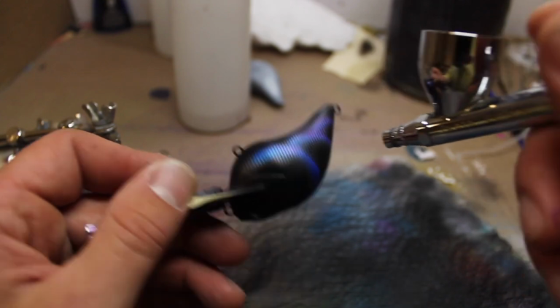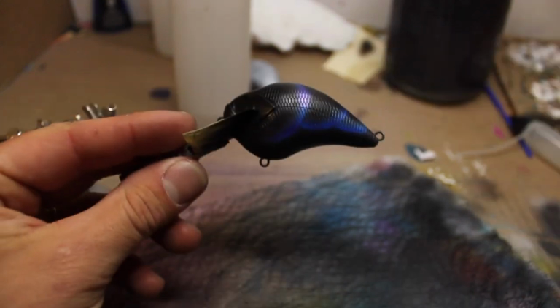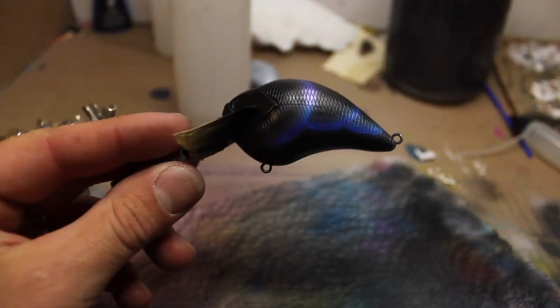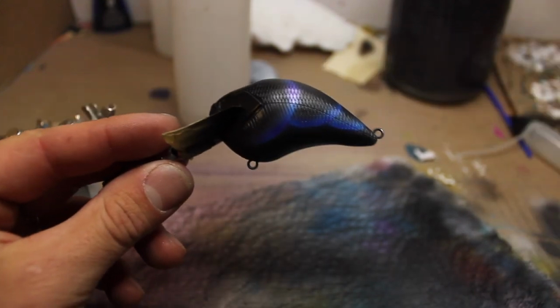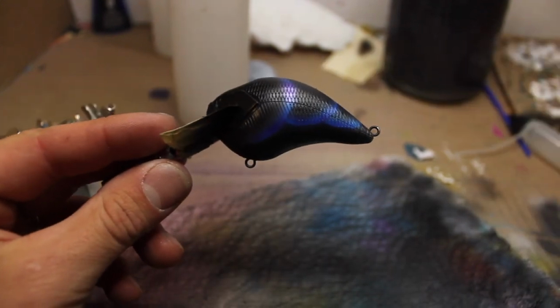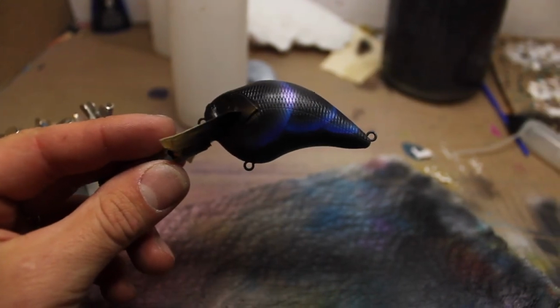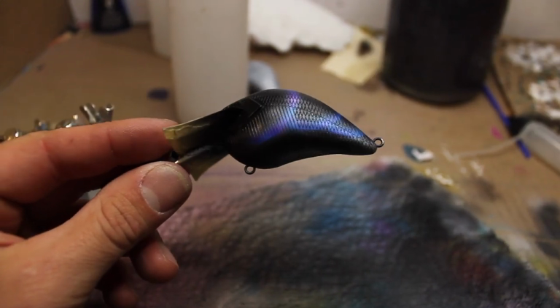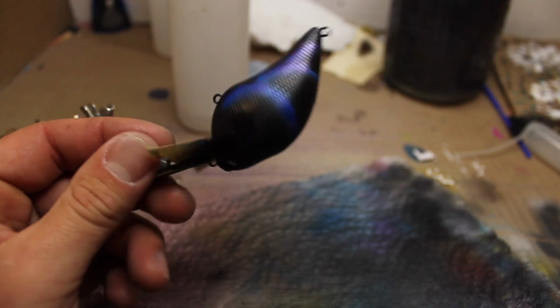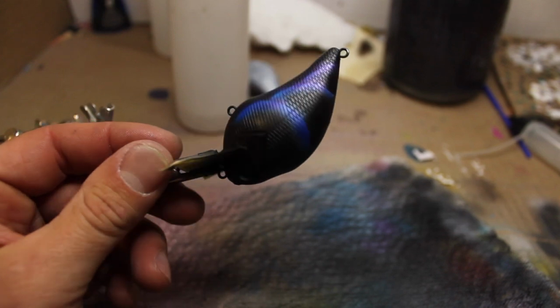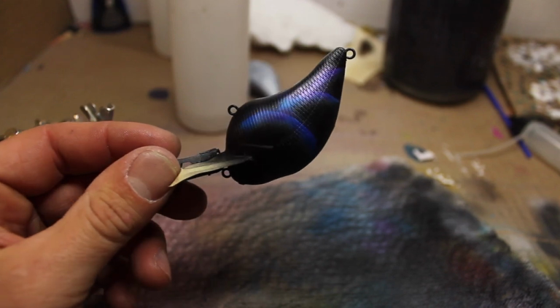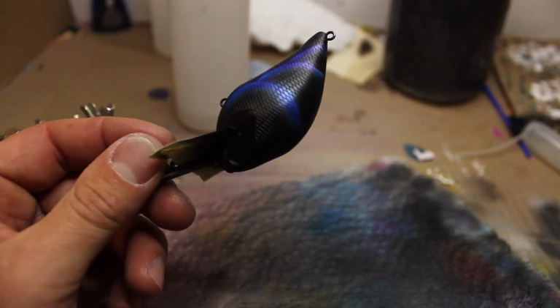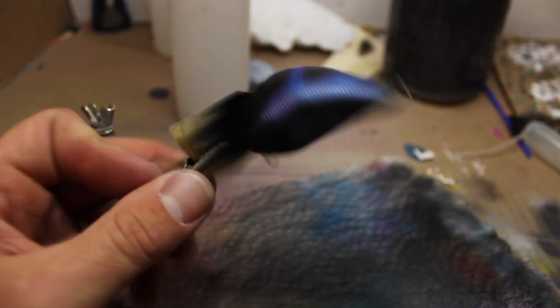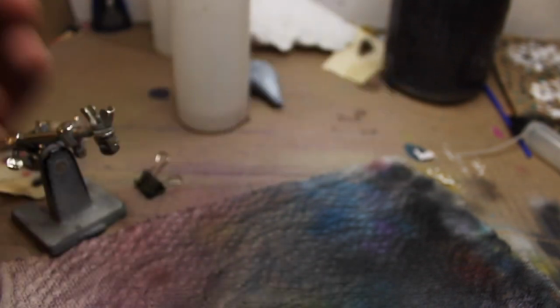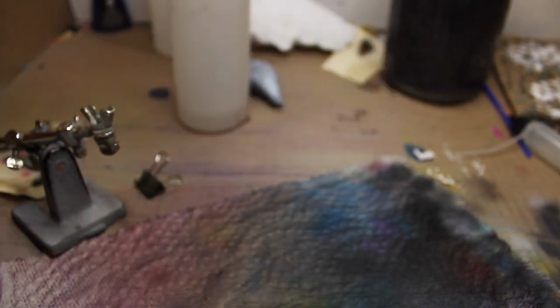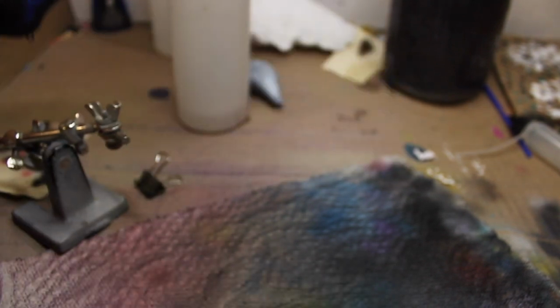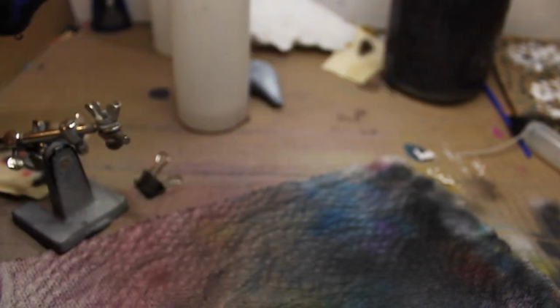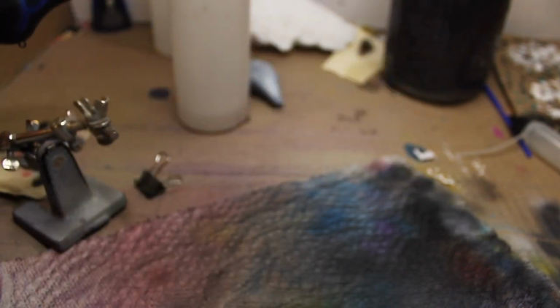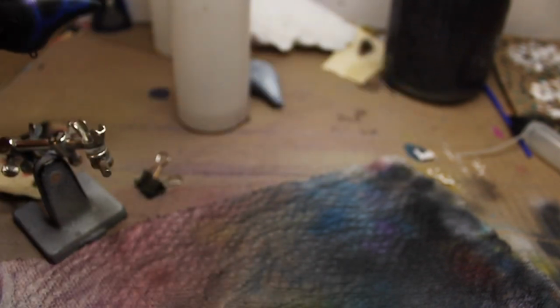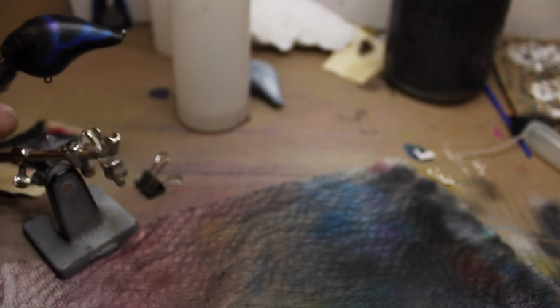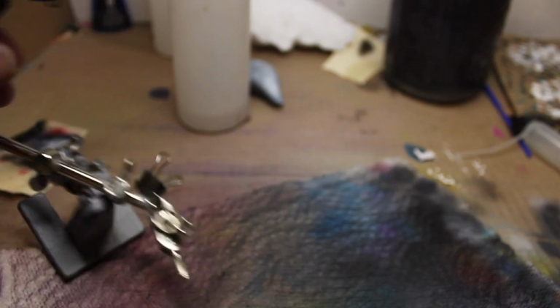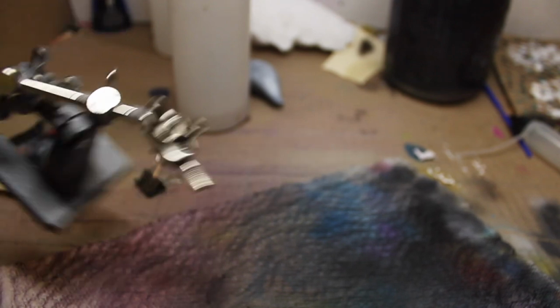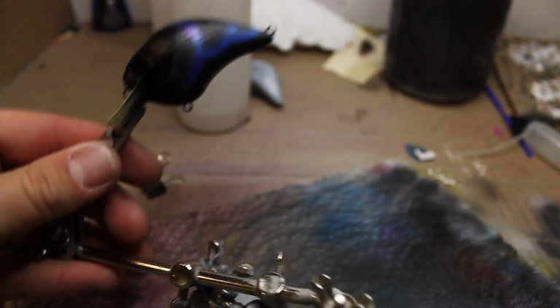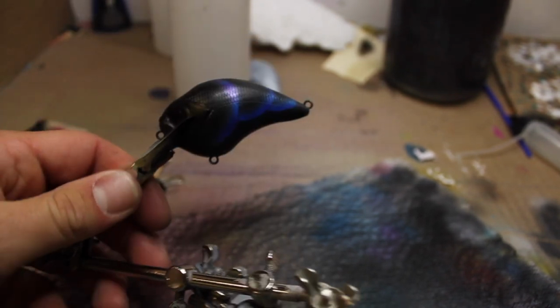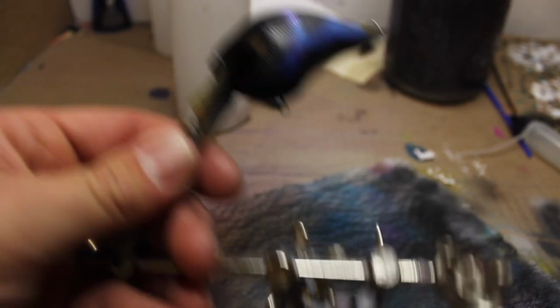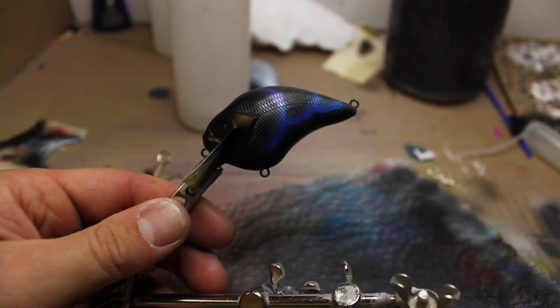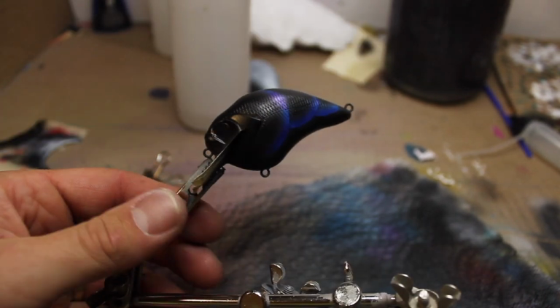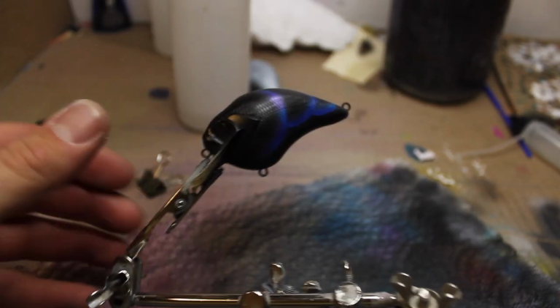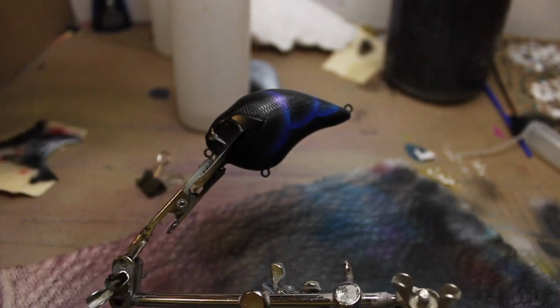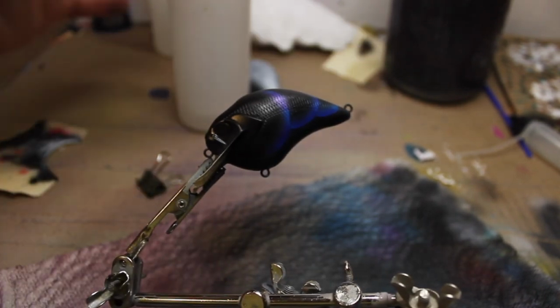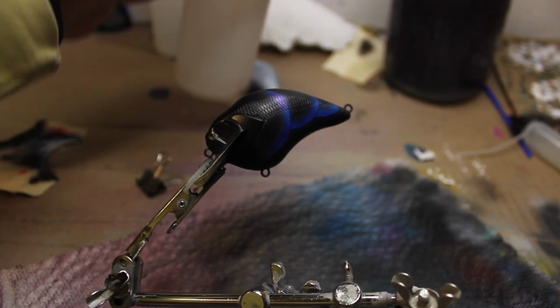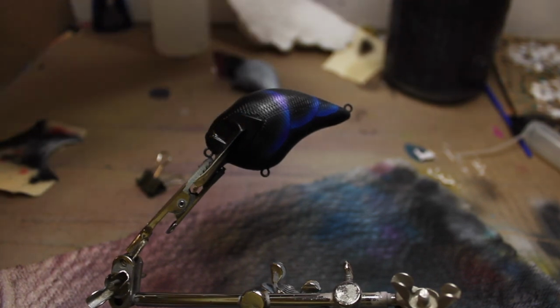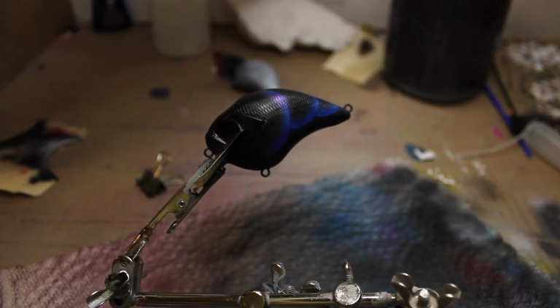I don't know if you can see it on camera, but there is now some purple with that blue. So now we've got purple and blue on the shell.